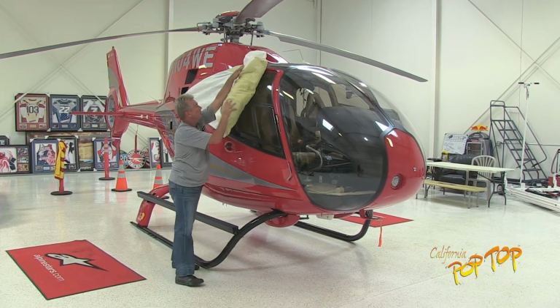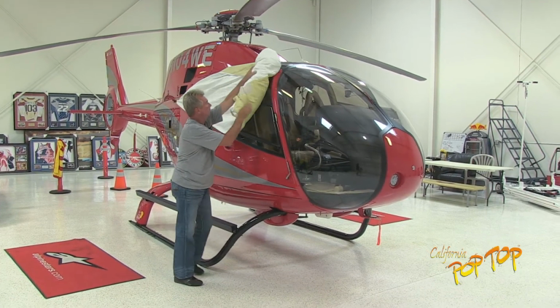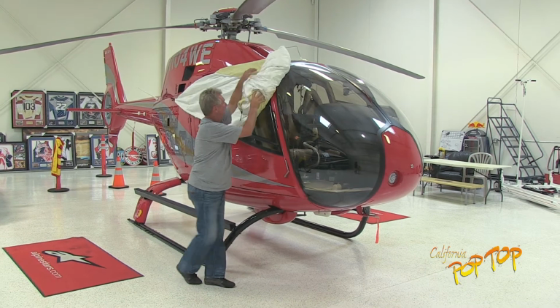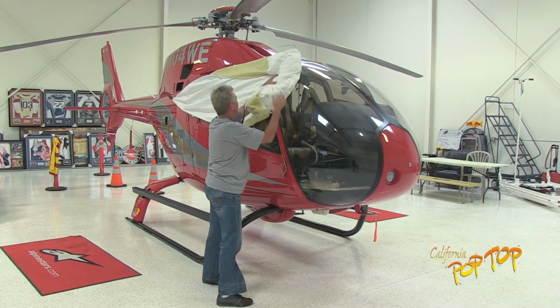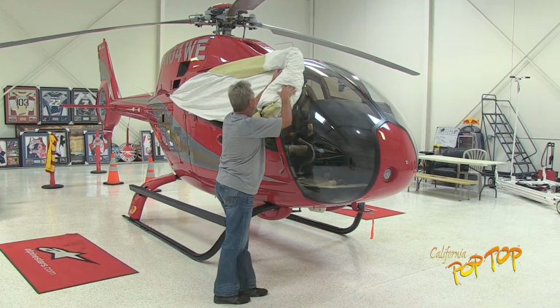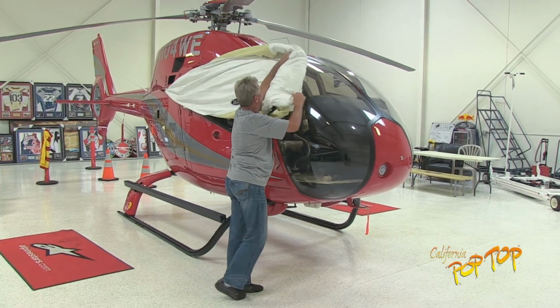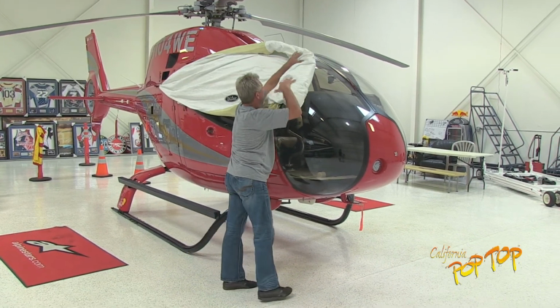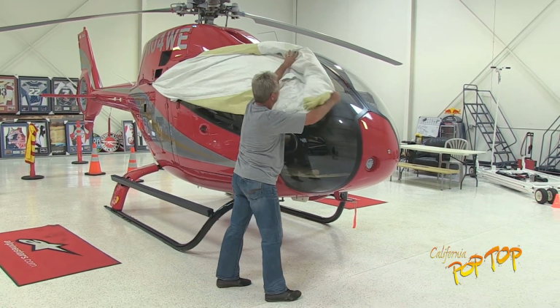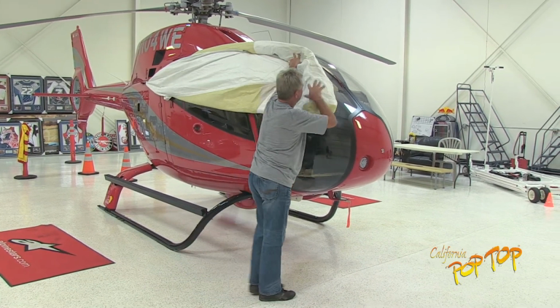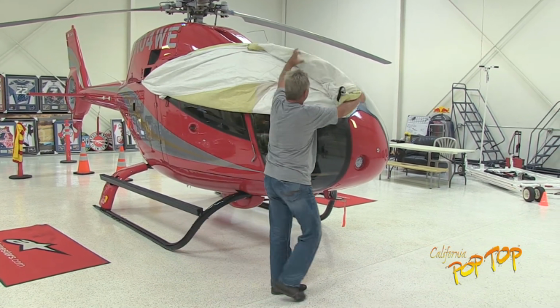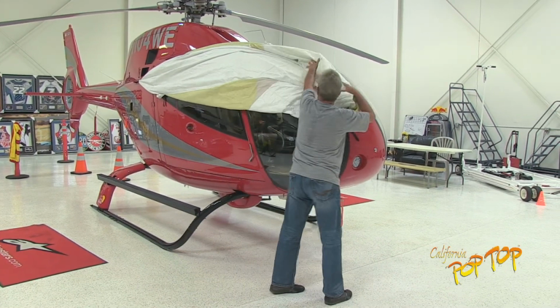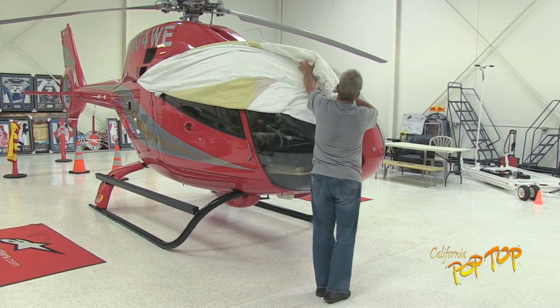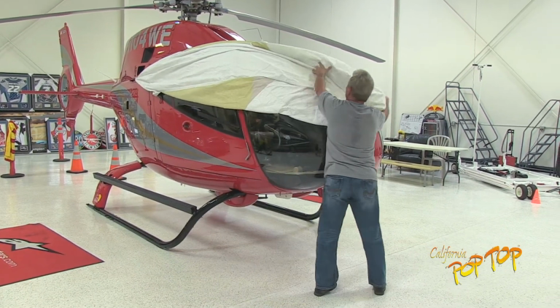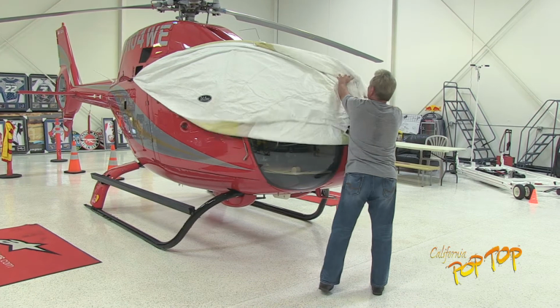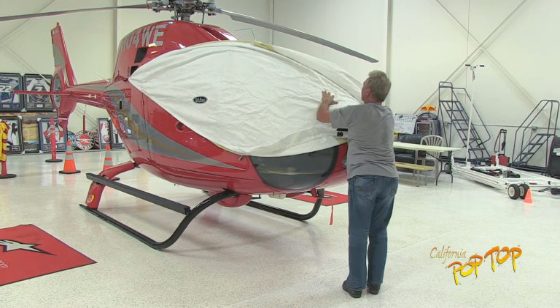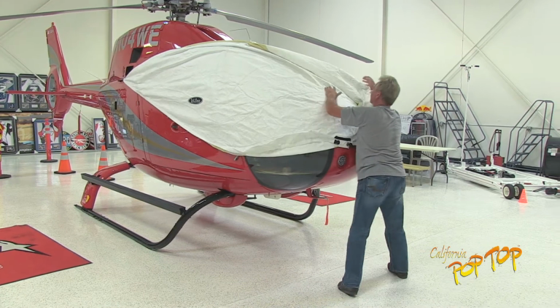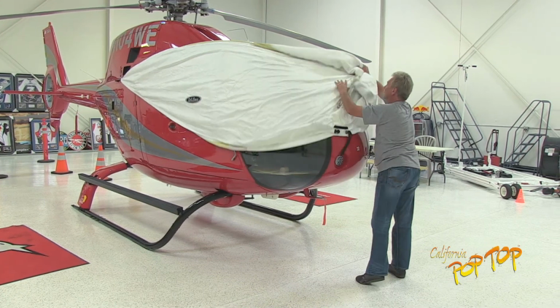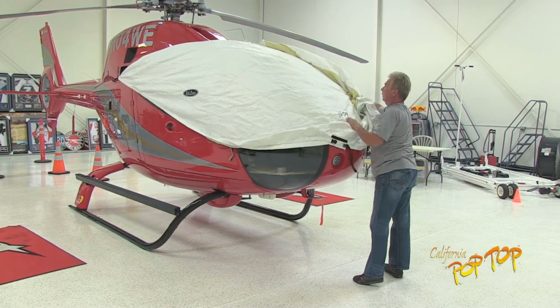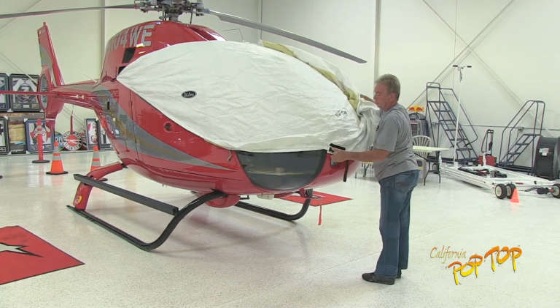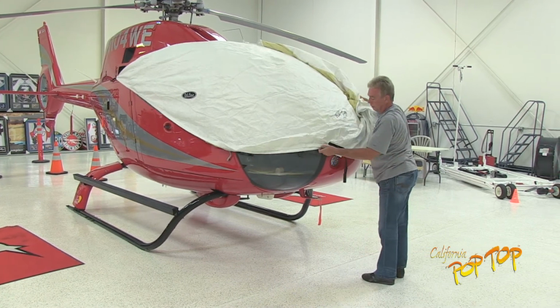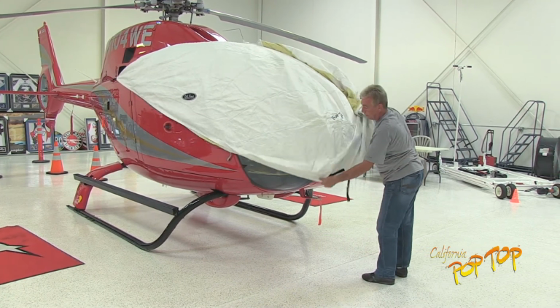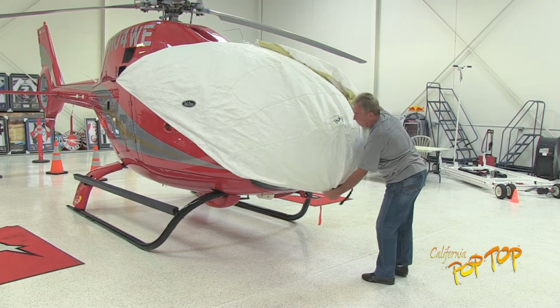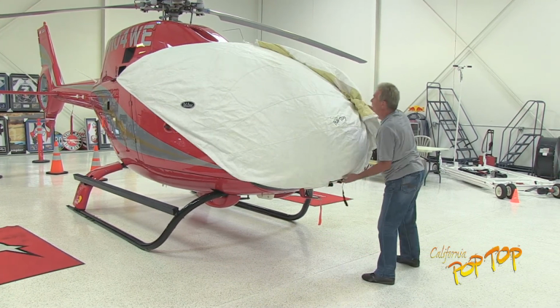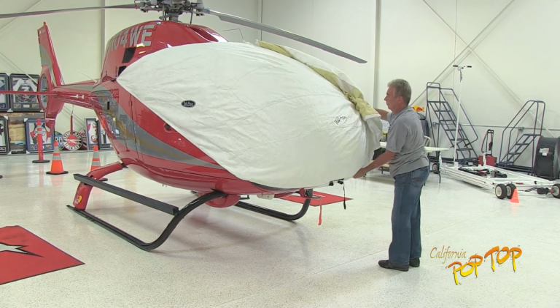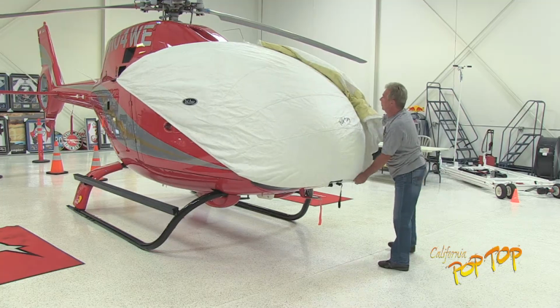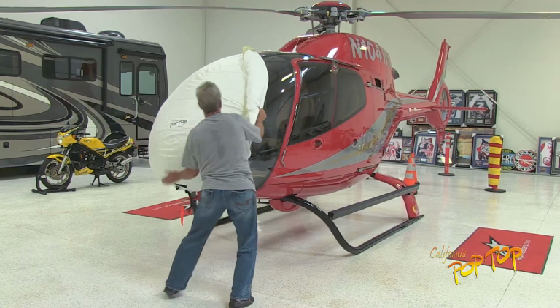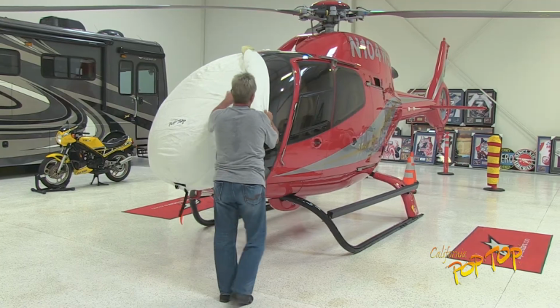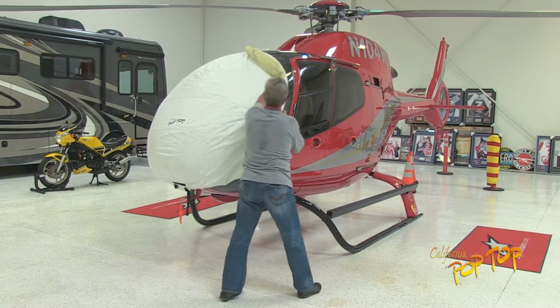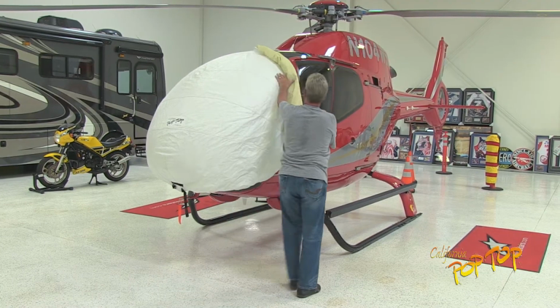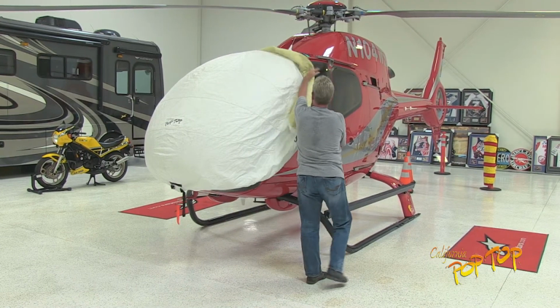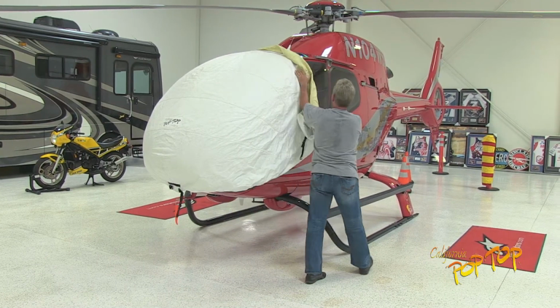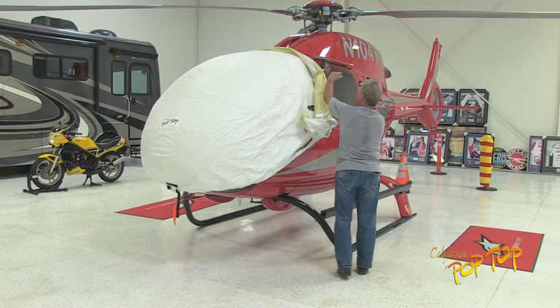Unroll the cover over the right side of the aircraft and over the windshield. Pull the cover down over the nose and continue unrolling the cover down the left side of the aircraft.